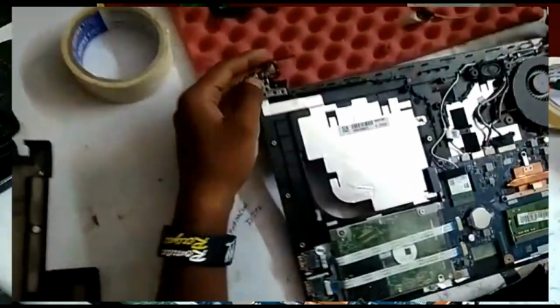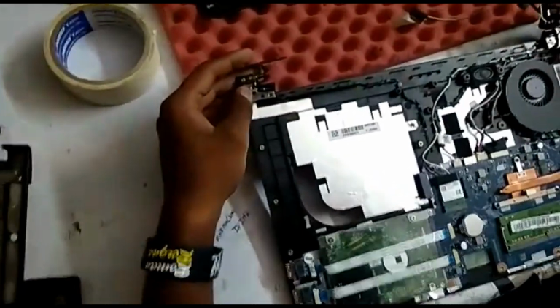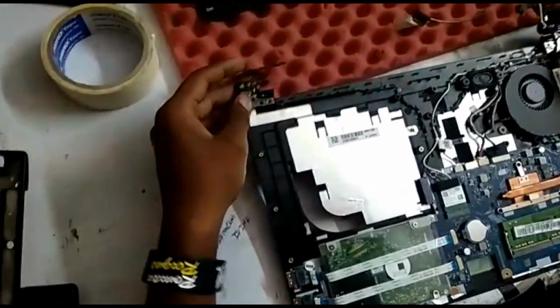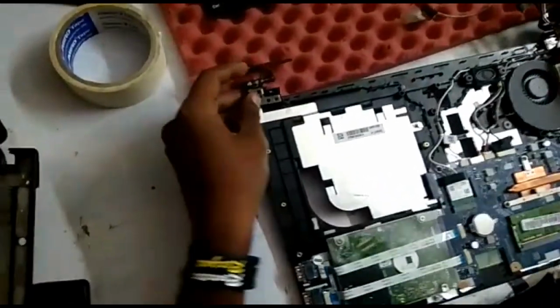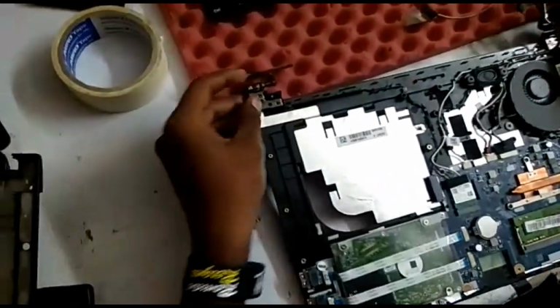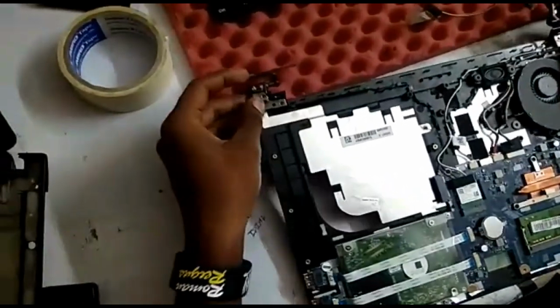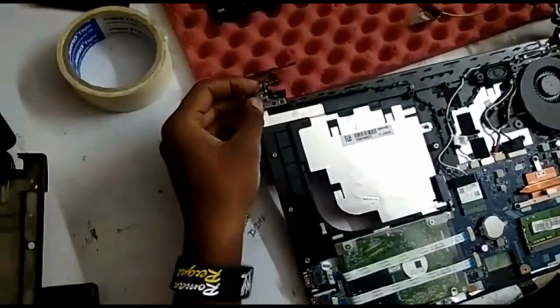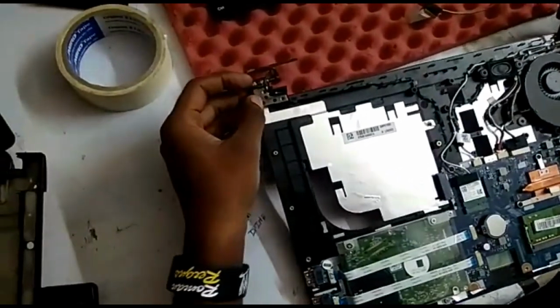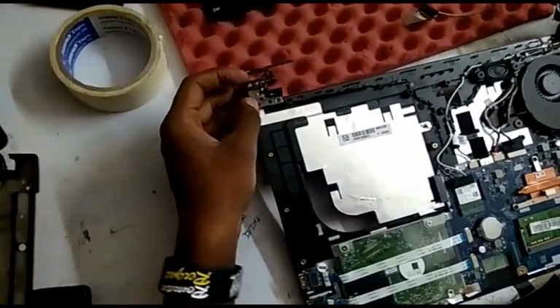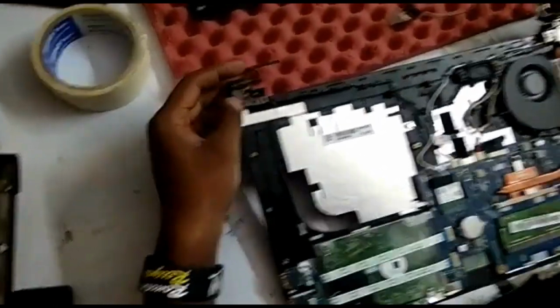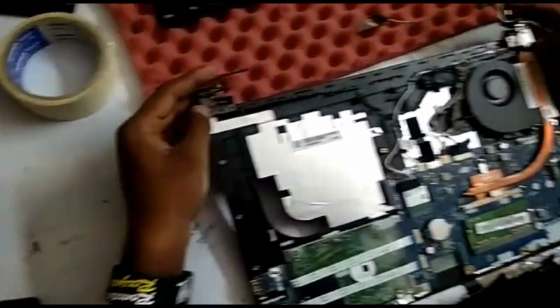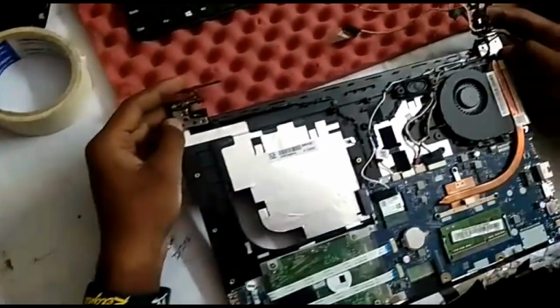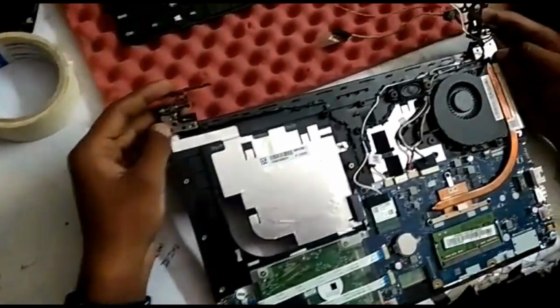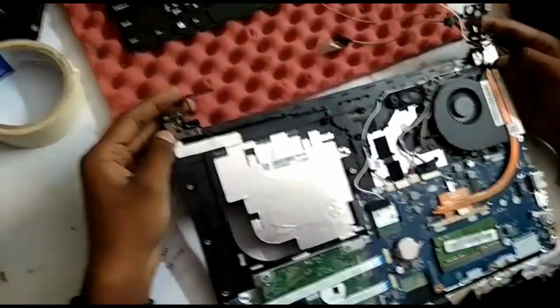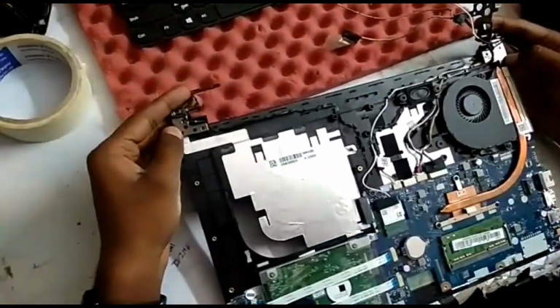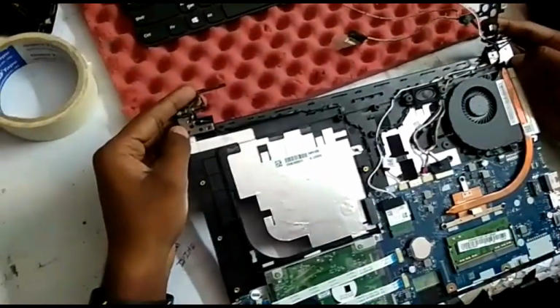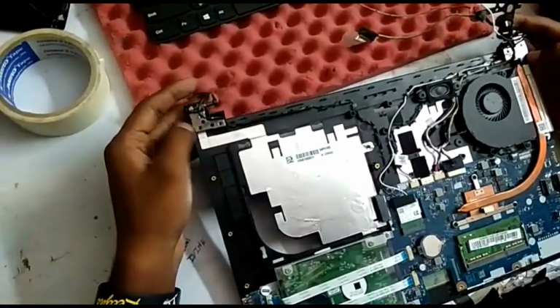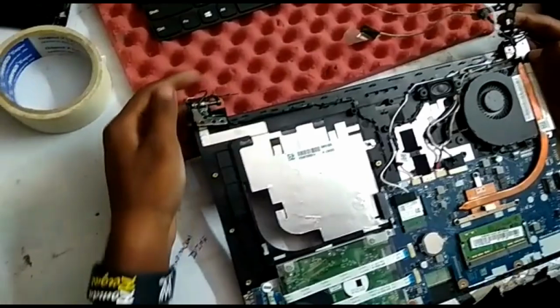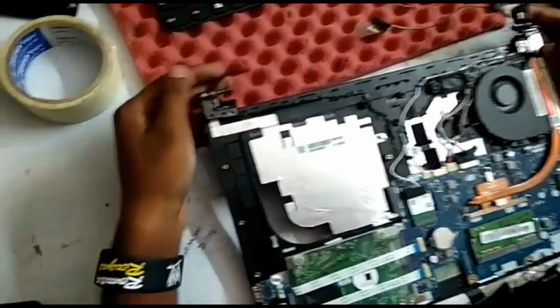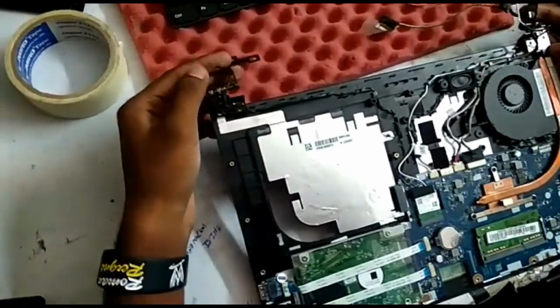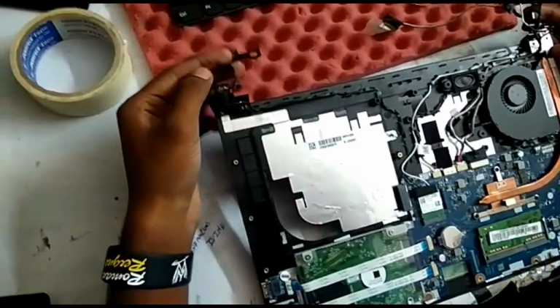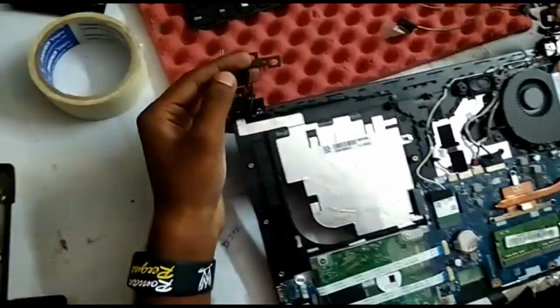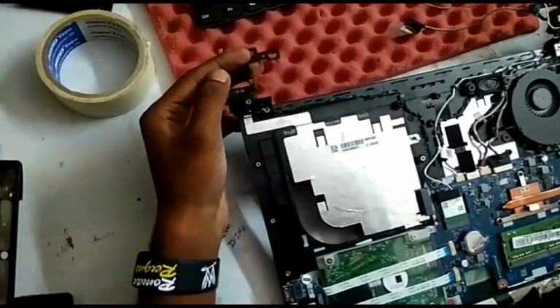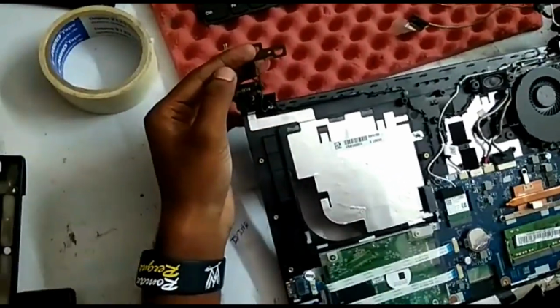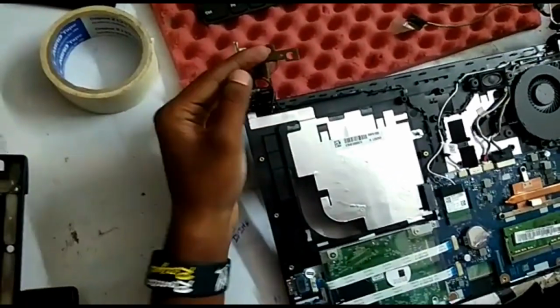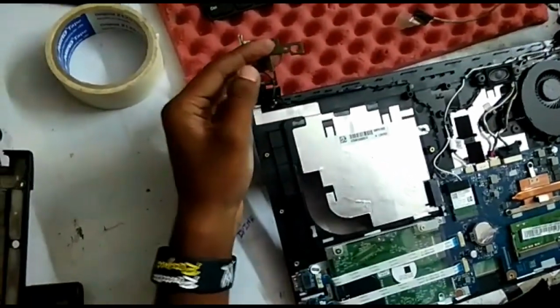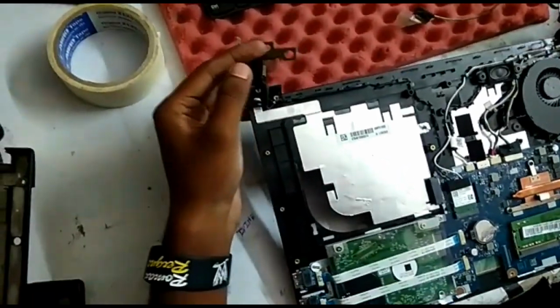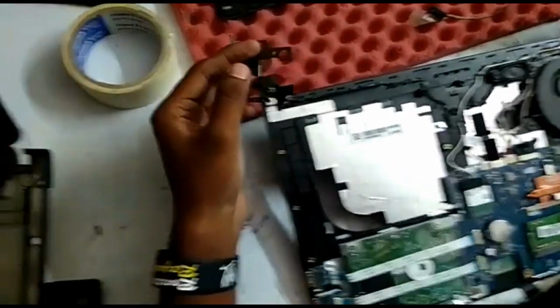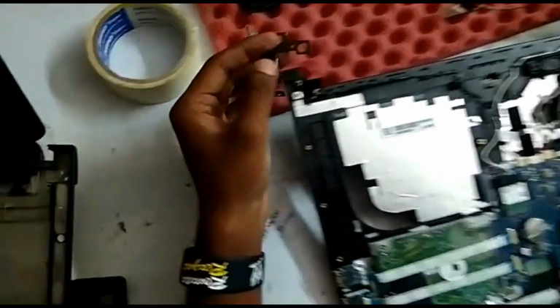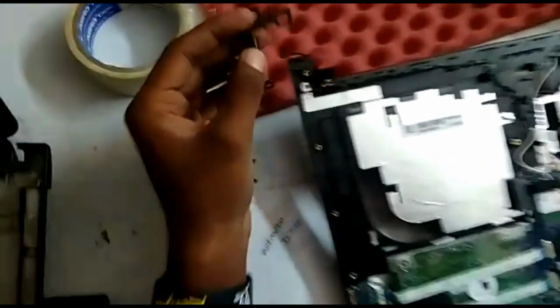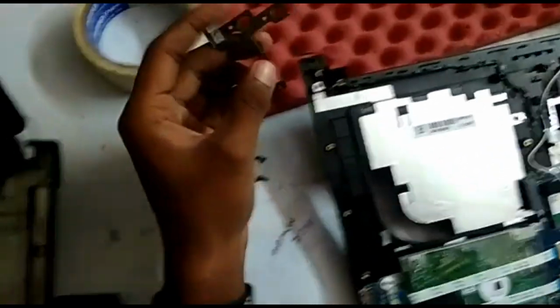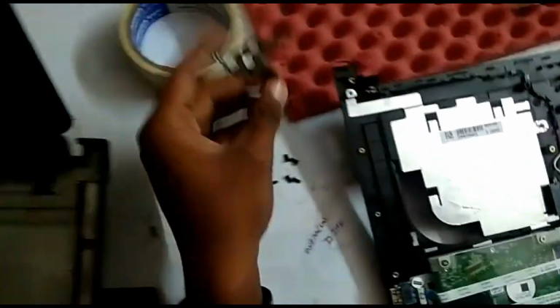As you can see, the screw is removed from the next button. Now the screw is removed from the other side.